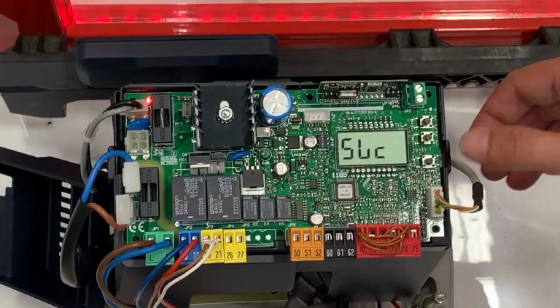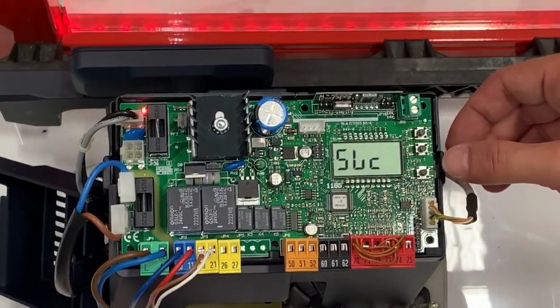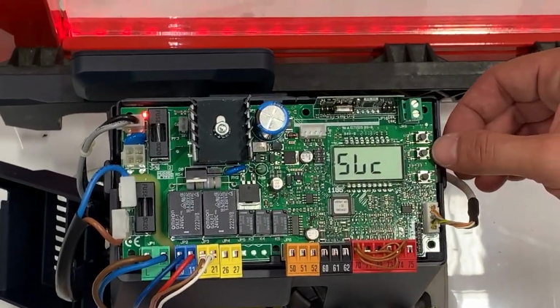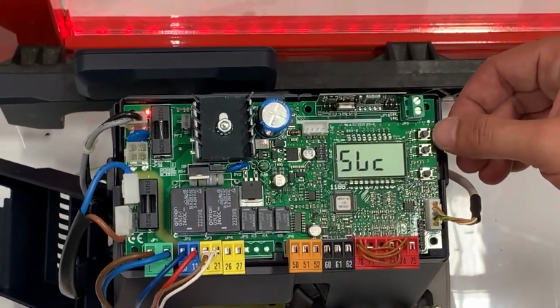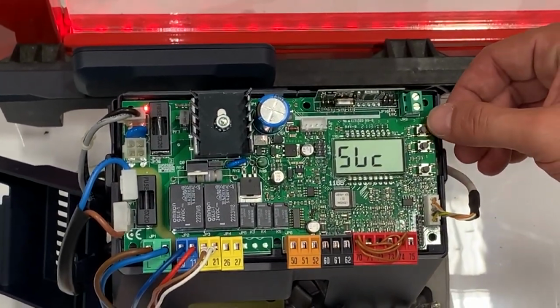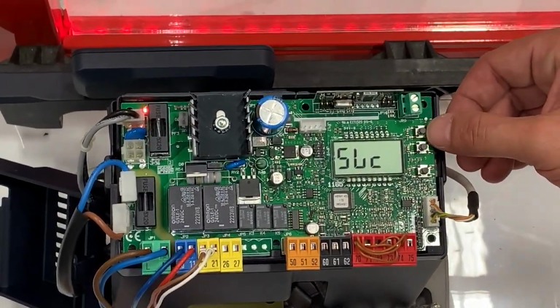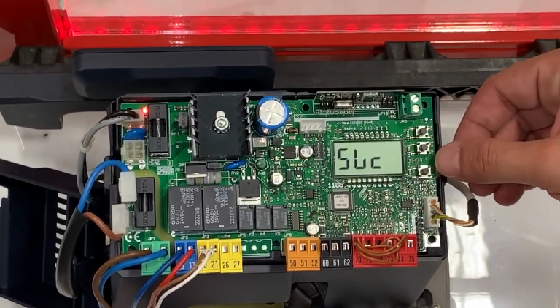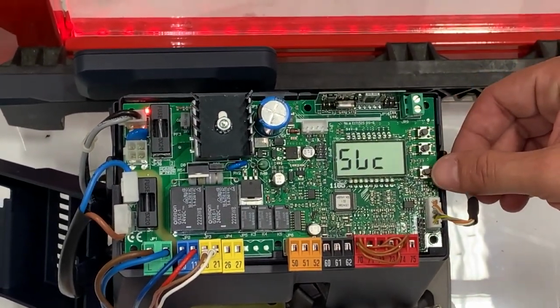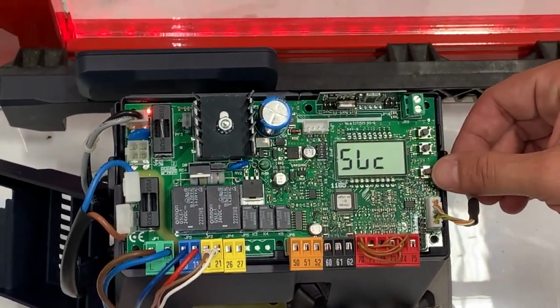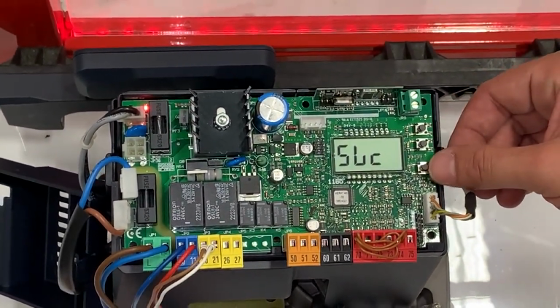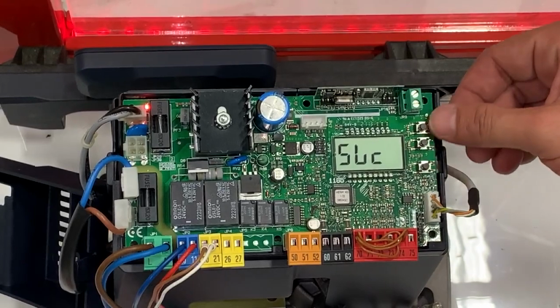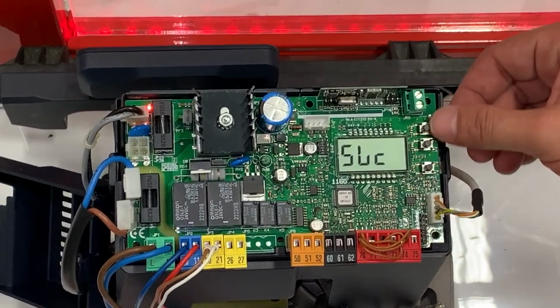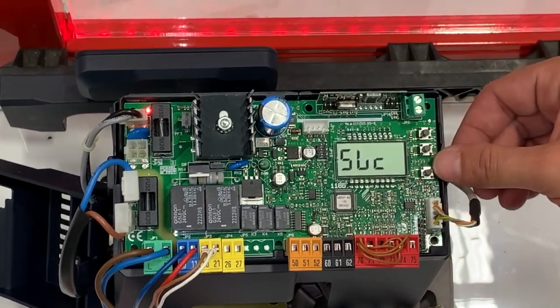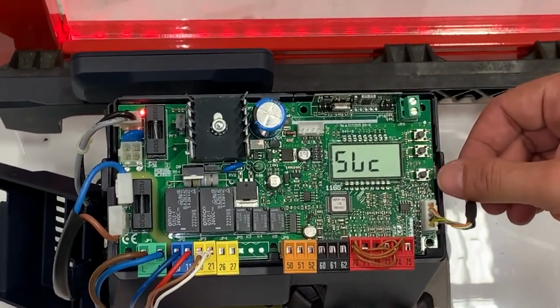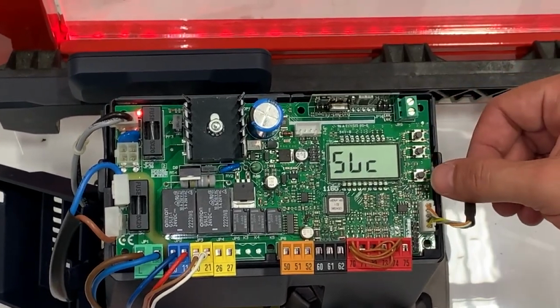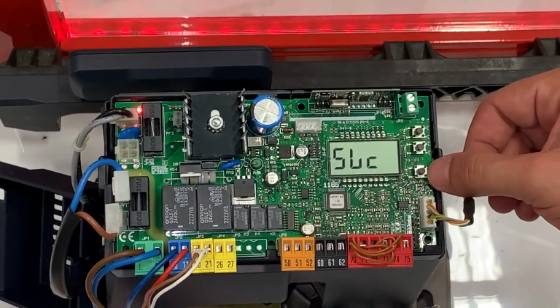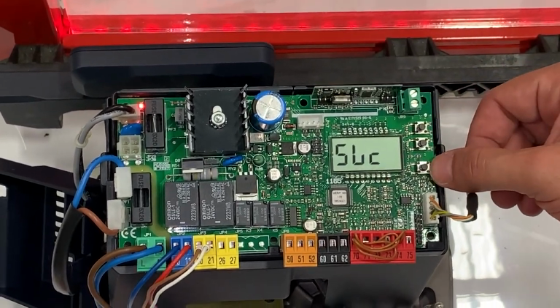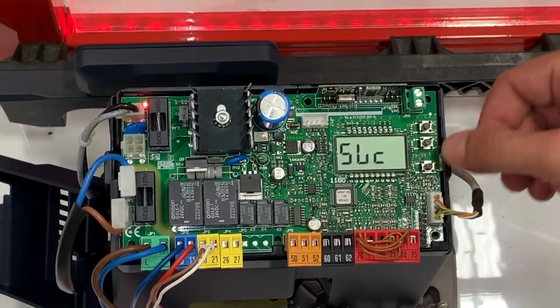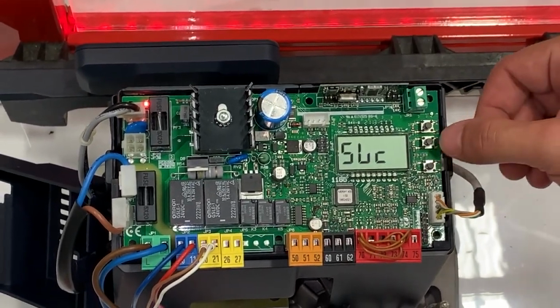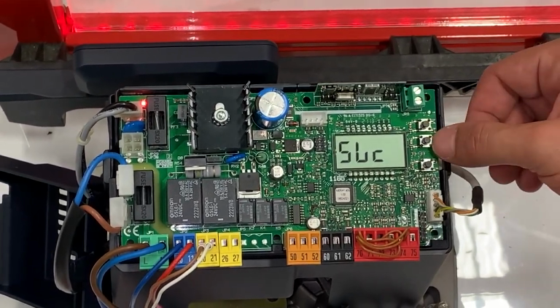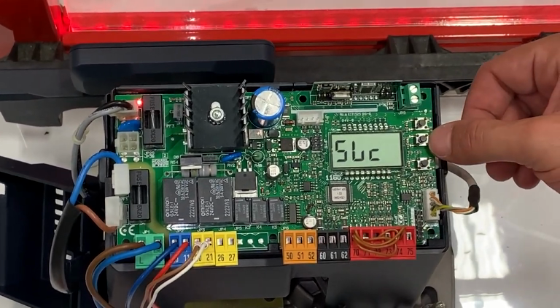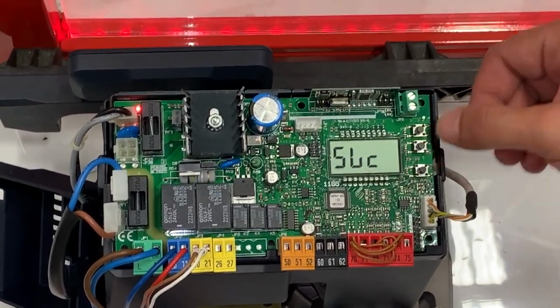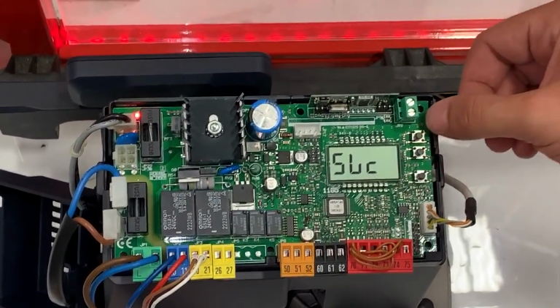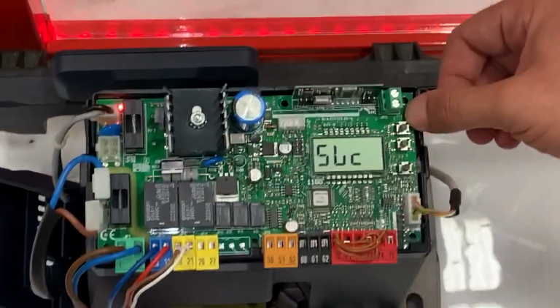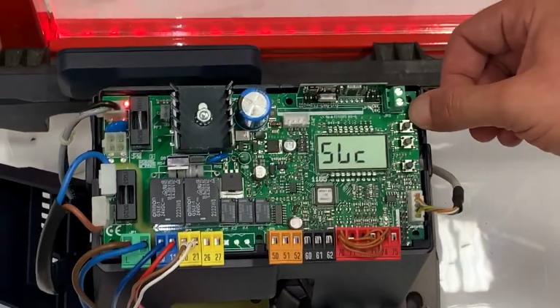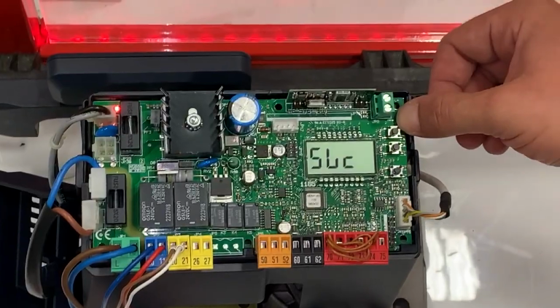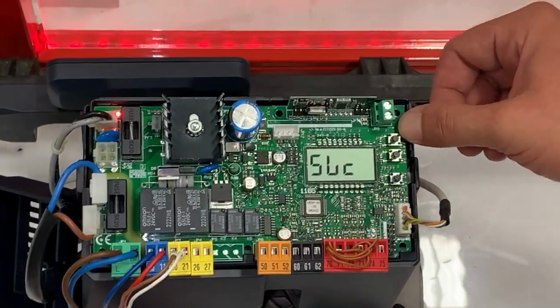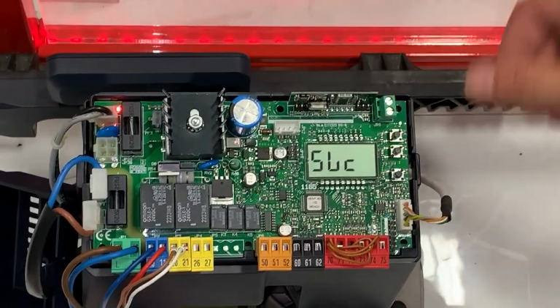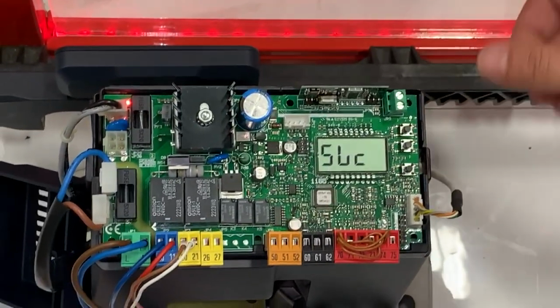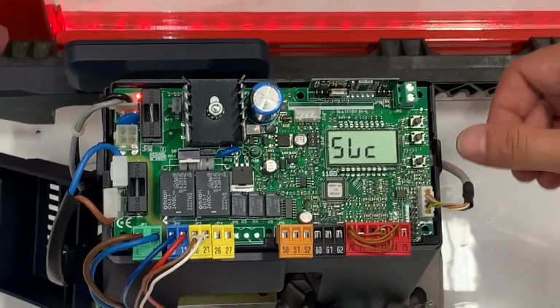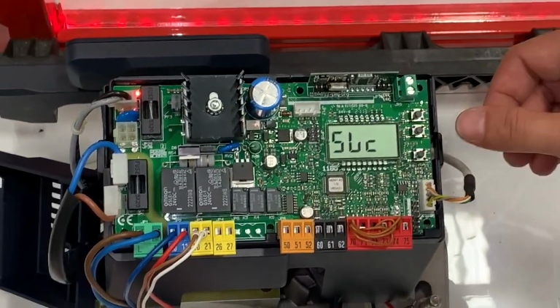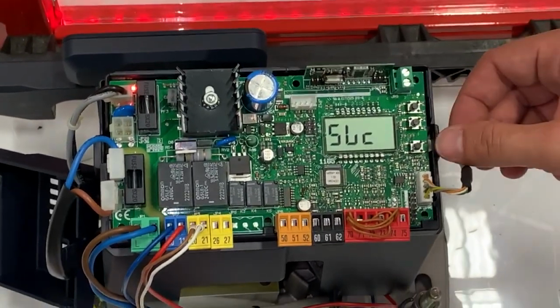Another quick thing — here are the buttons. You have three buttons: your OK button, your minus button, and your plus button. This is how you will maneuver in and out of your menu.